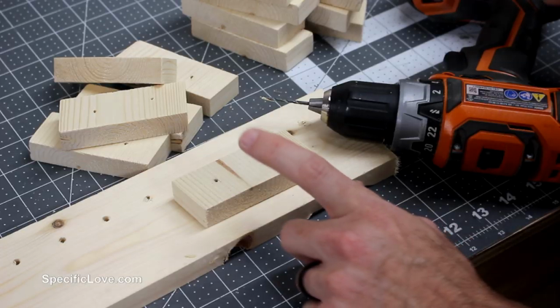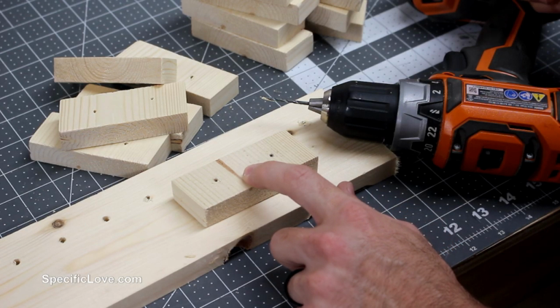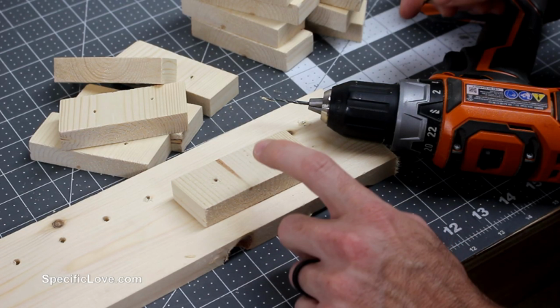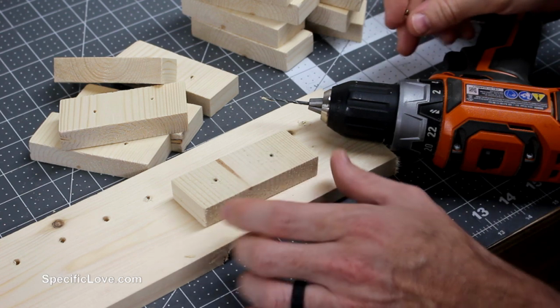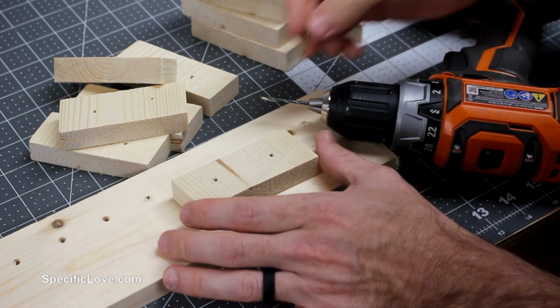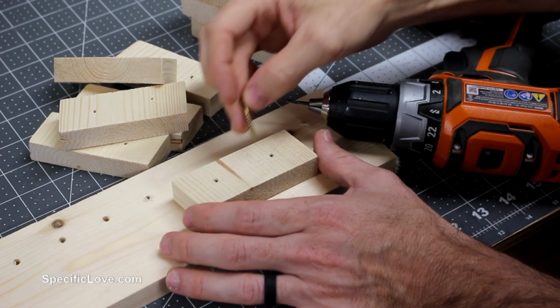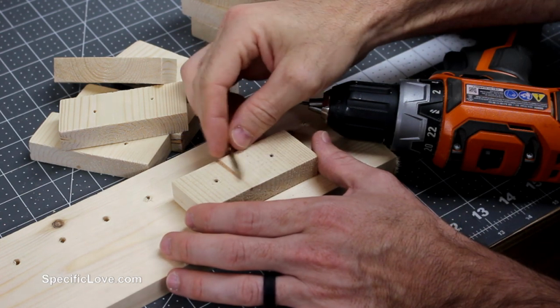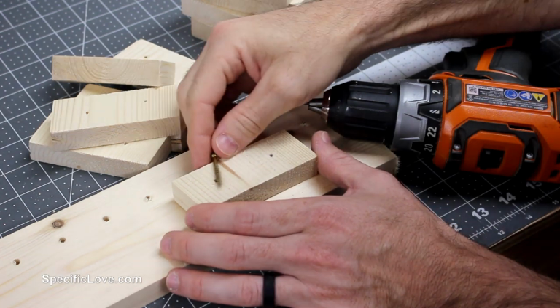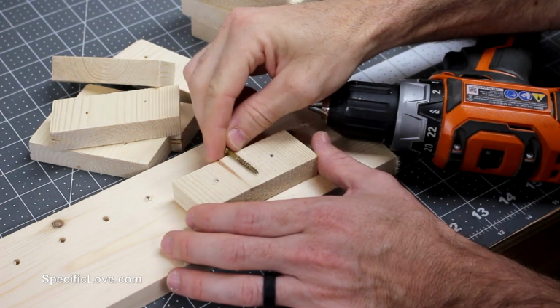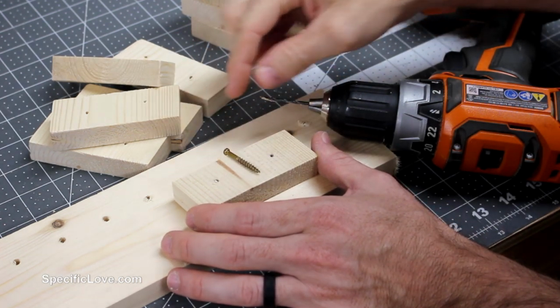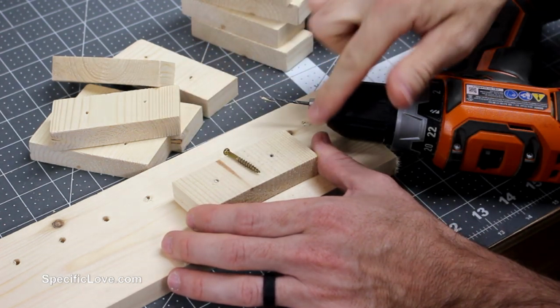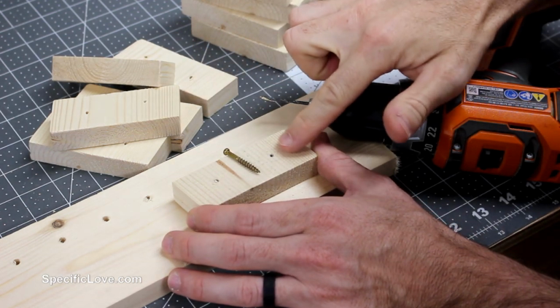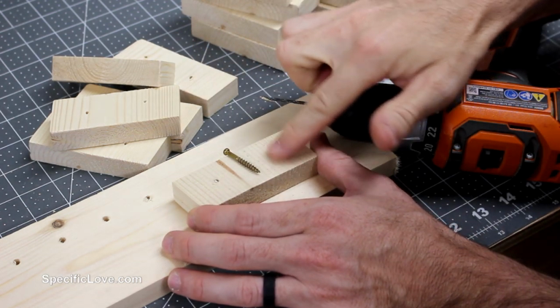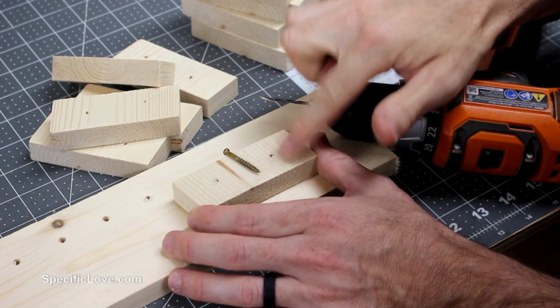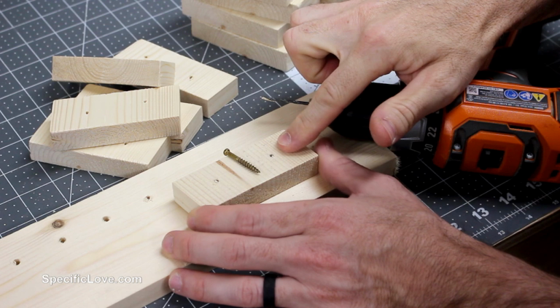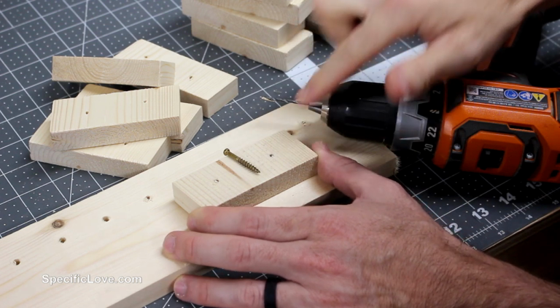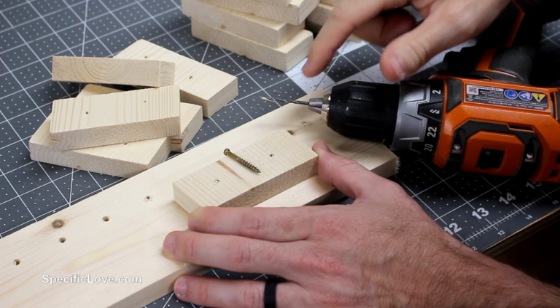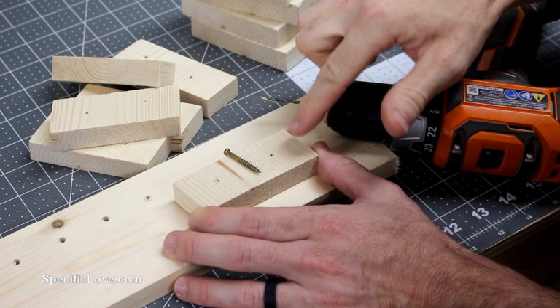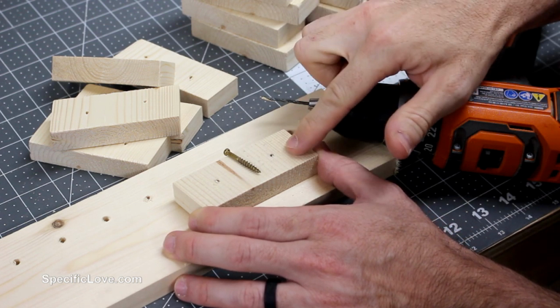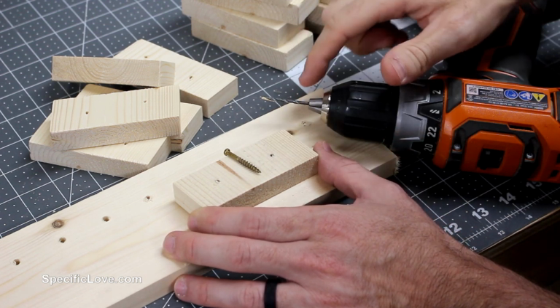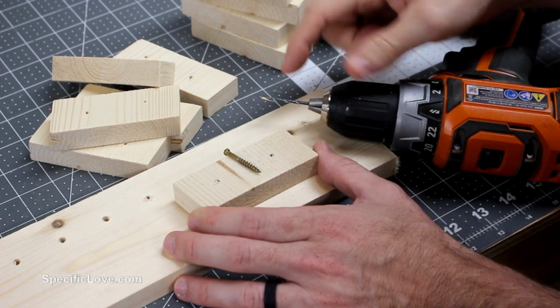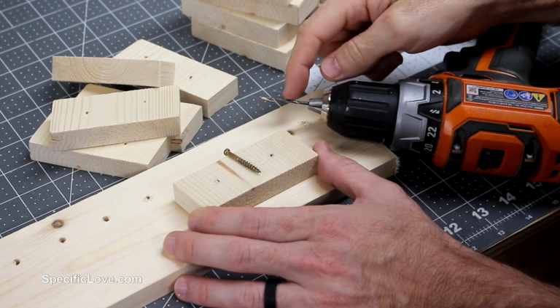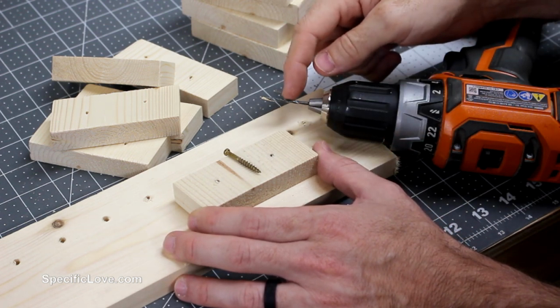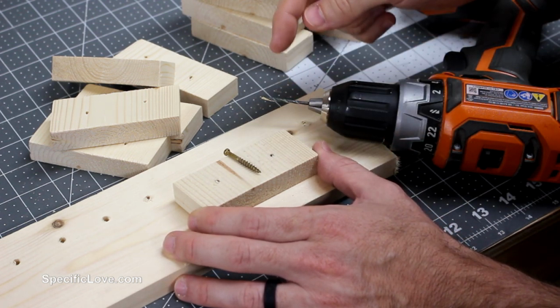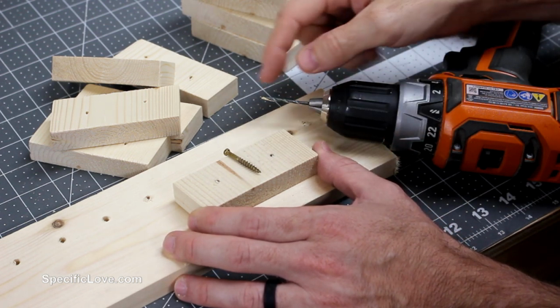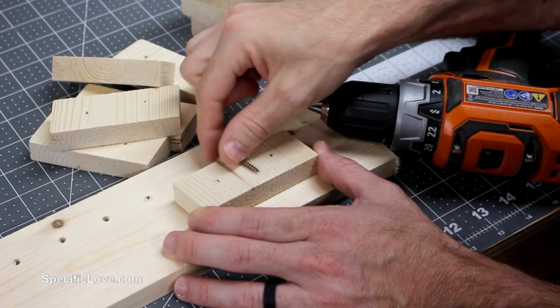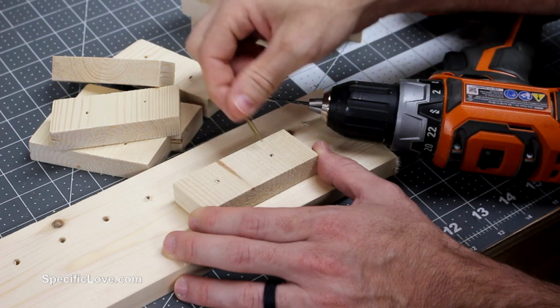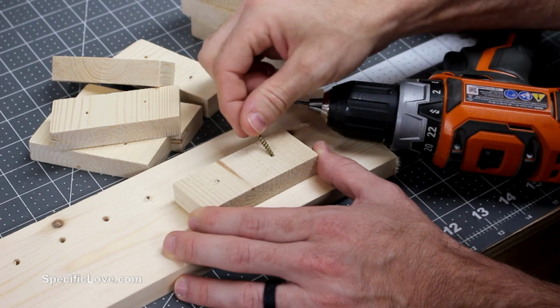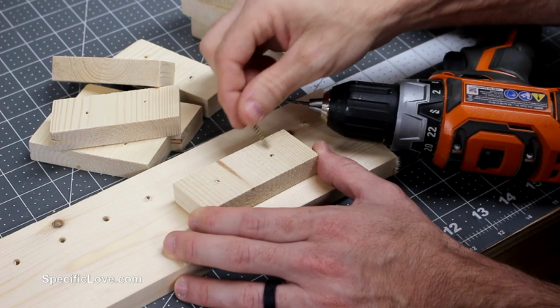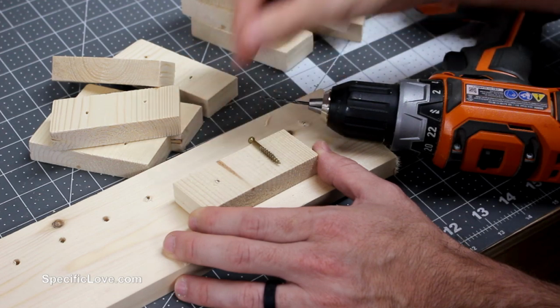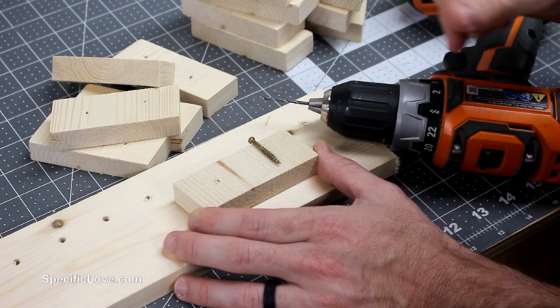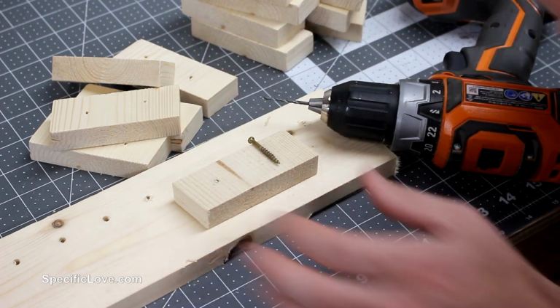To attach these blocks to the back of each of the legs I'm going to be using some small screws. But to keep from any chance of splitting, I do need to drill out some holes. I'm going to use a 3/32 inch bit to pre-drill all these, so there's very little chance of splitting them.